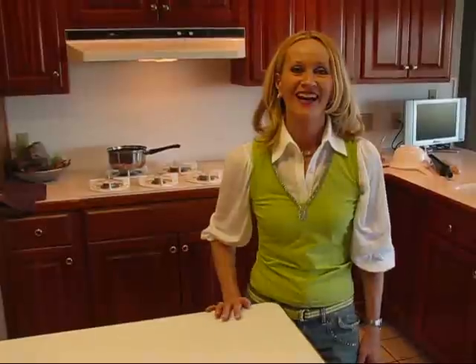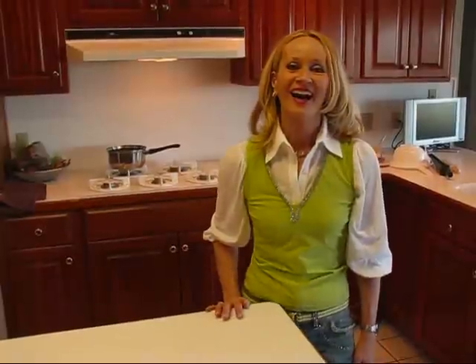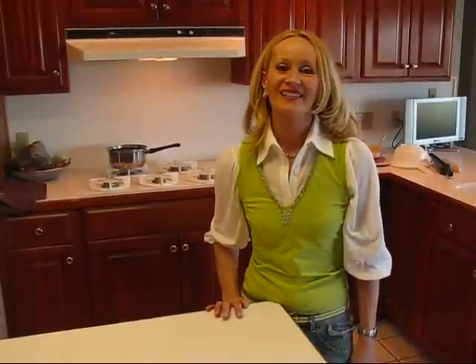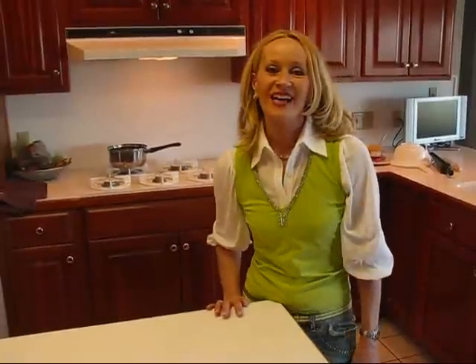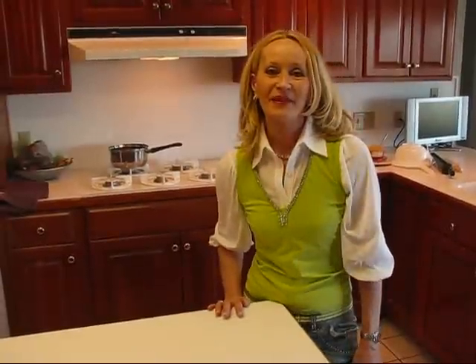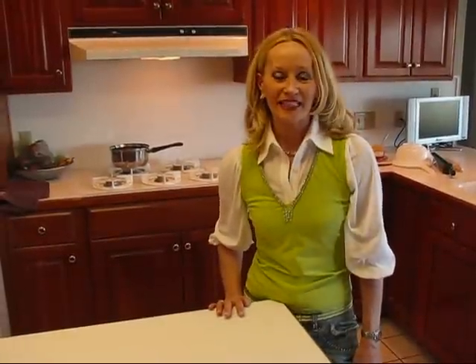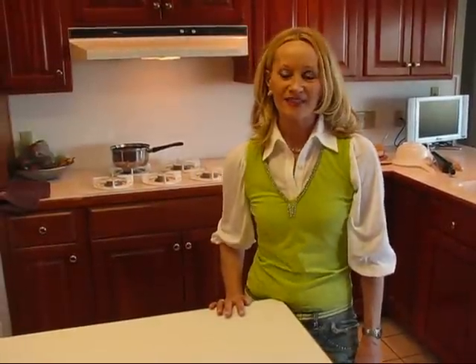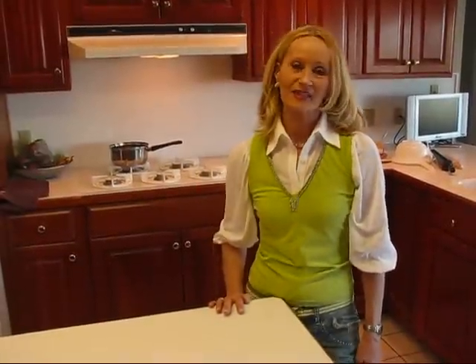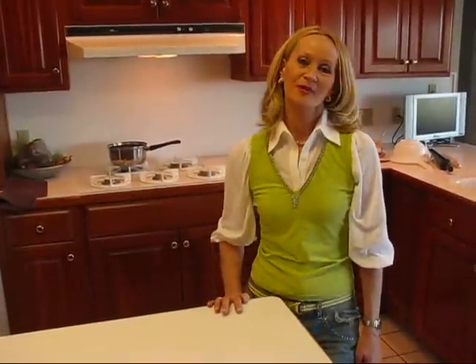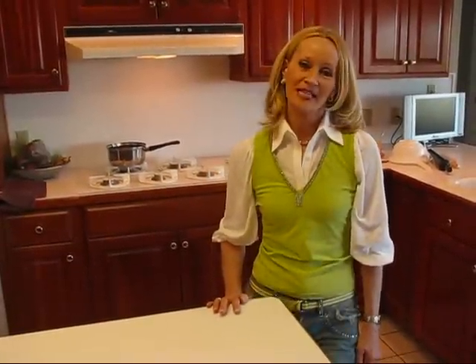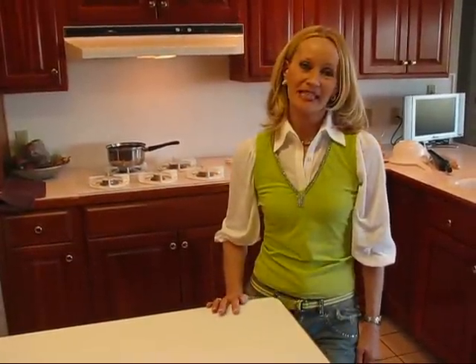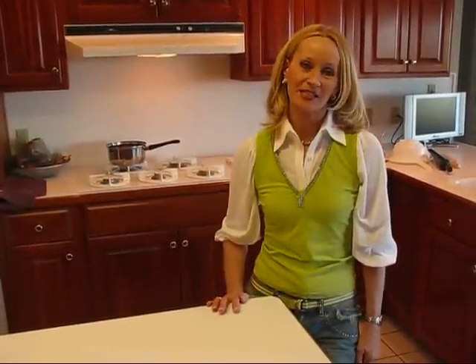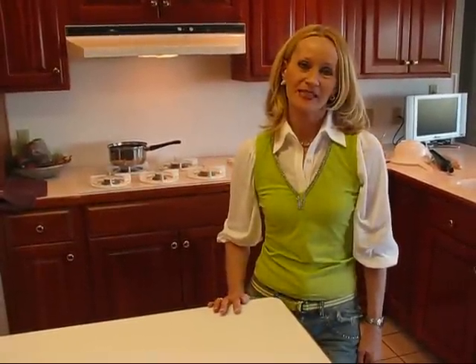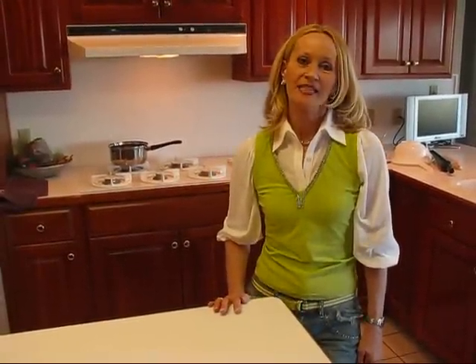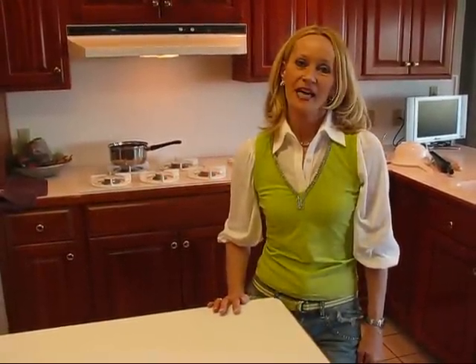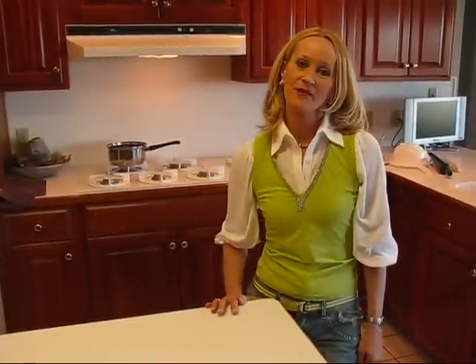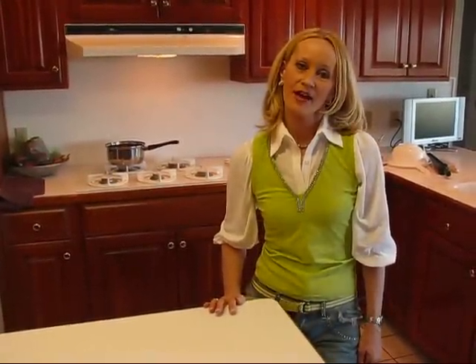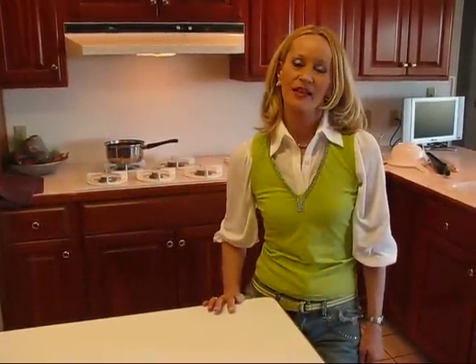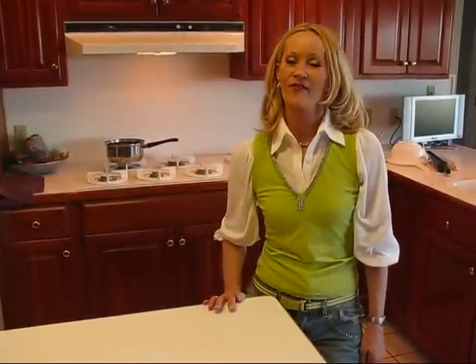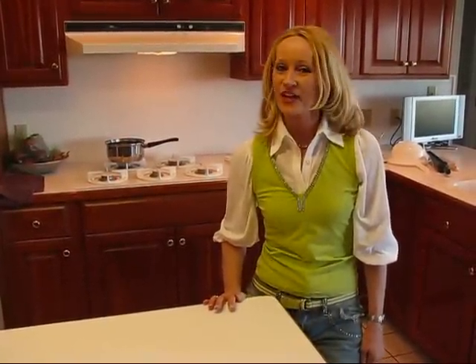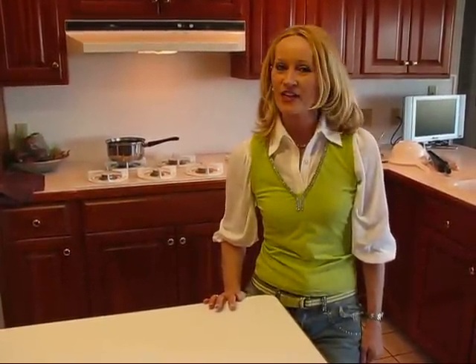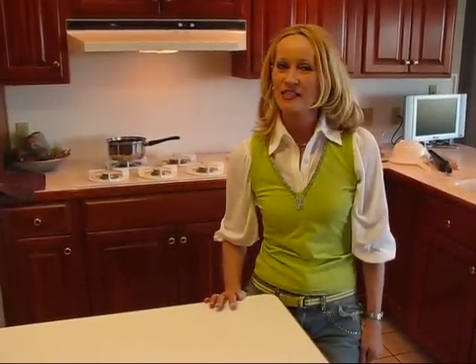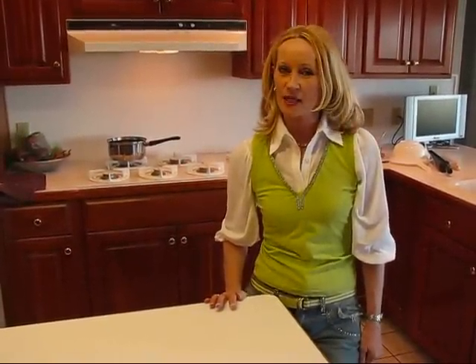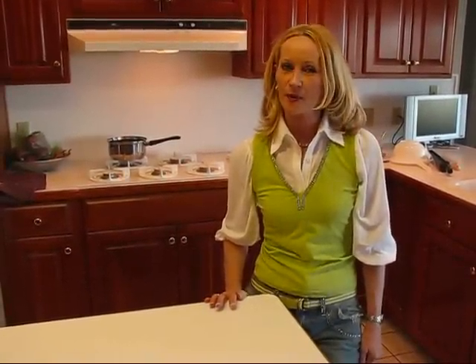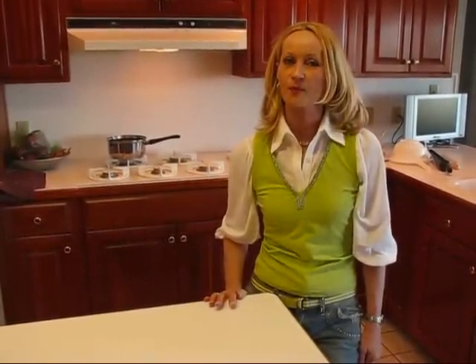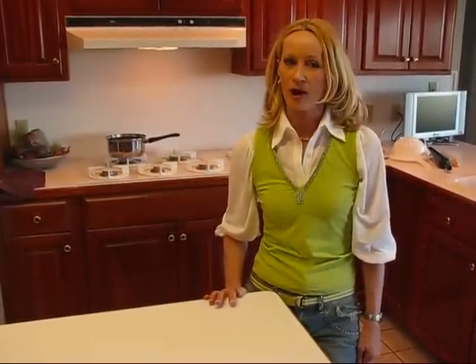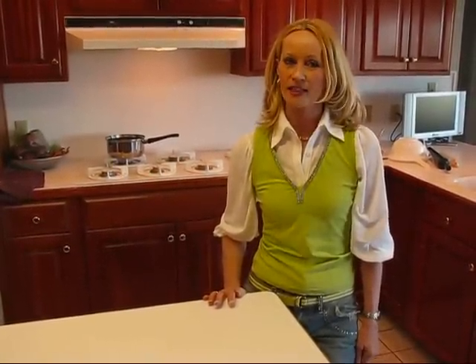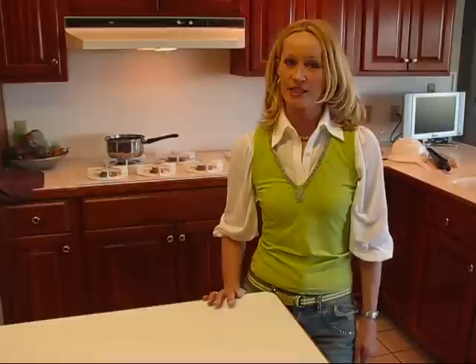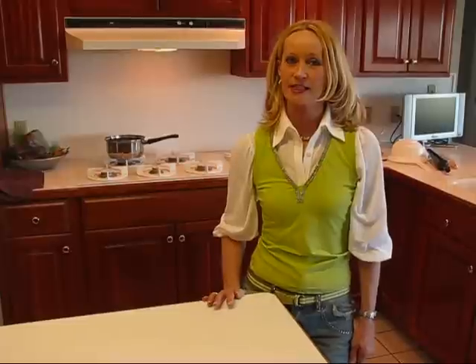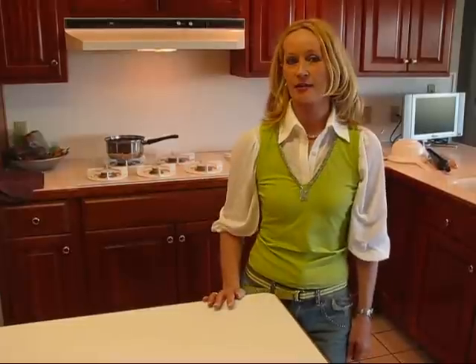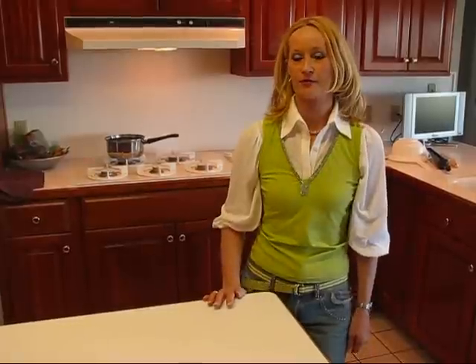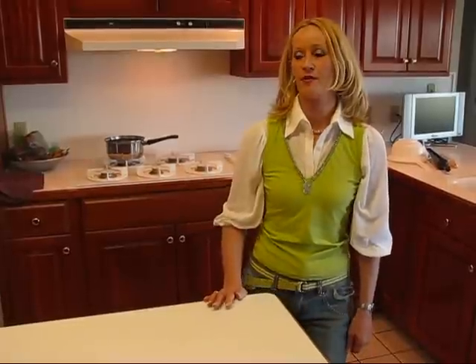Hi, I'm Betty. Welcome to Betty's Kitchen. Tonight we're having a very simple broccoli and cheese casserole.